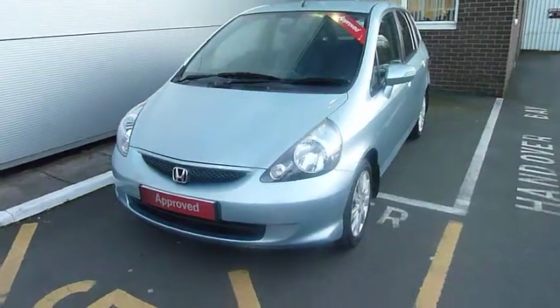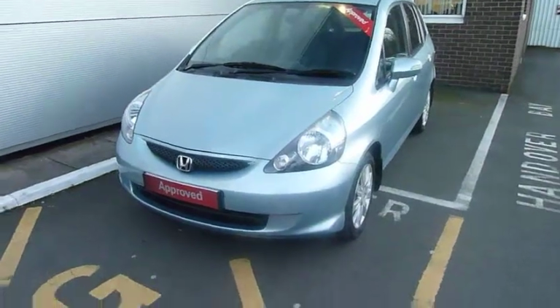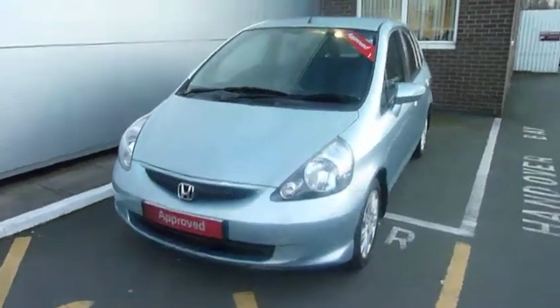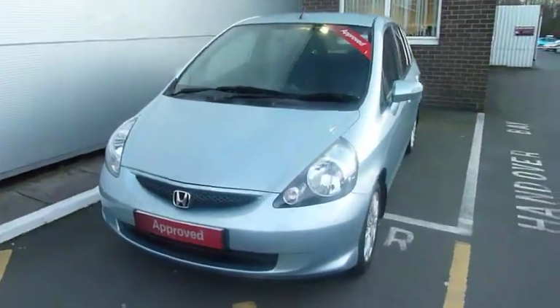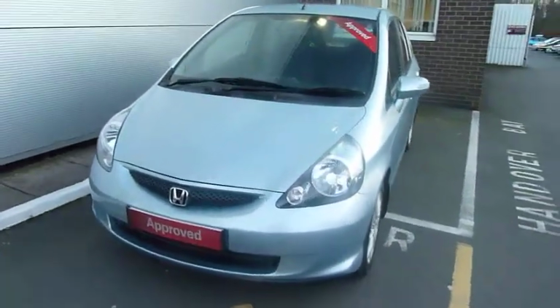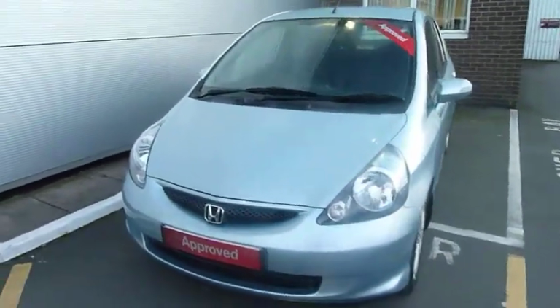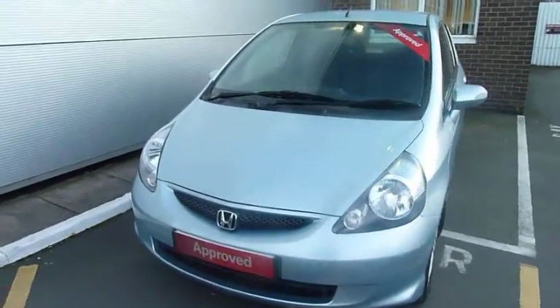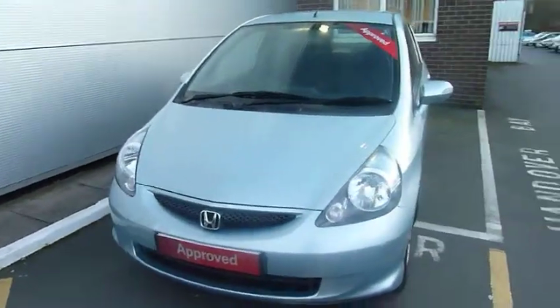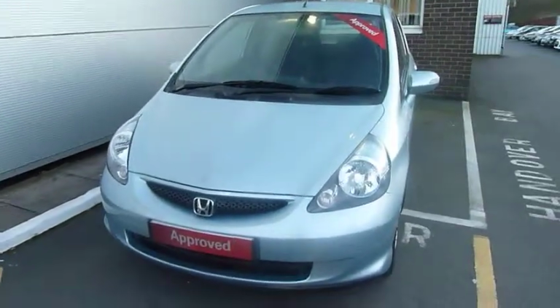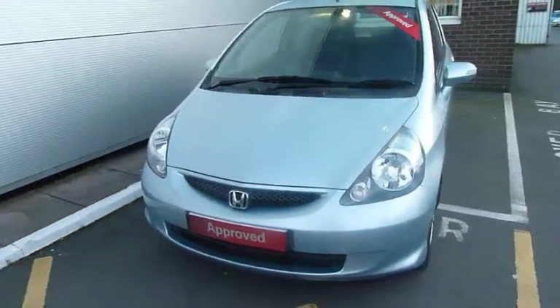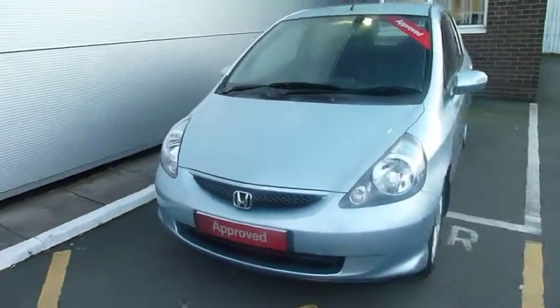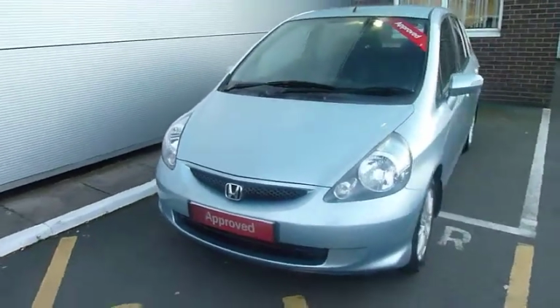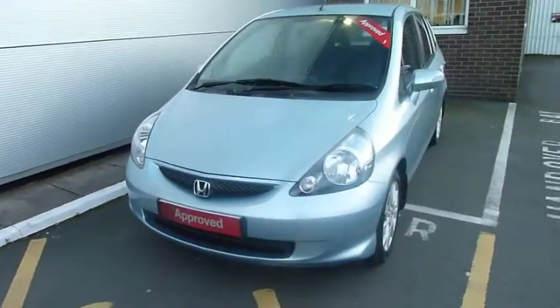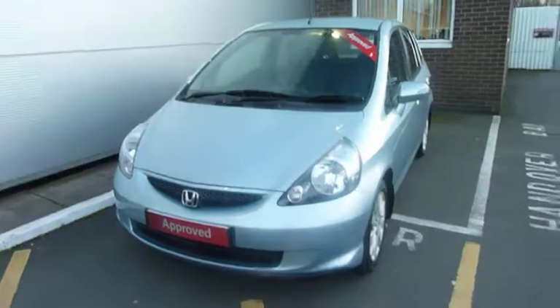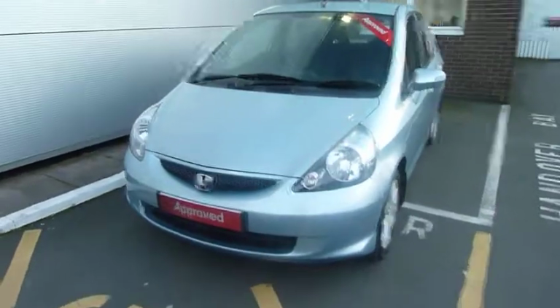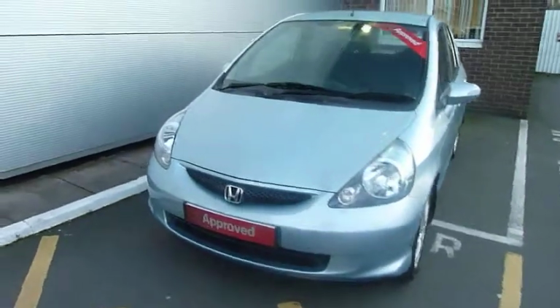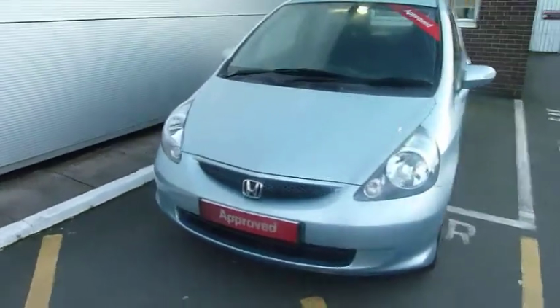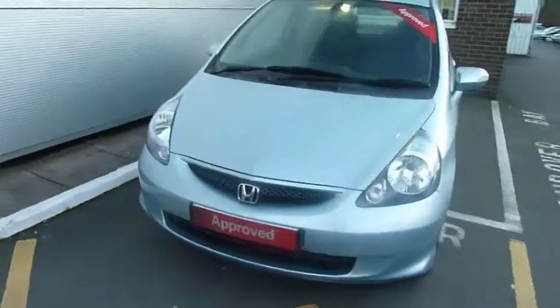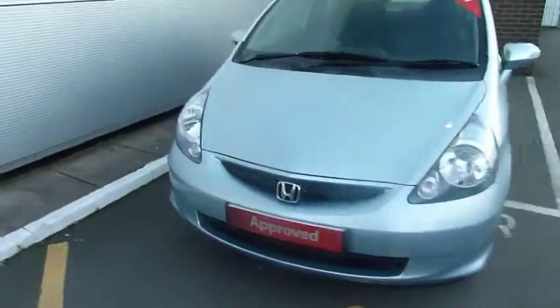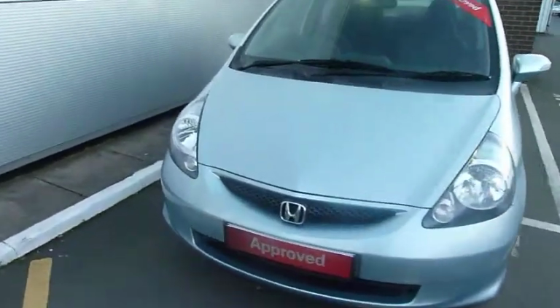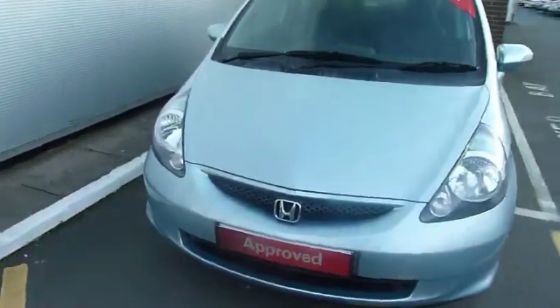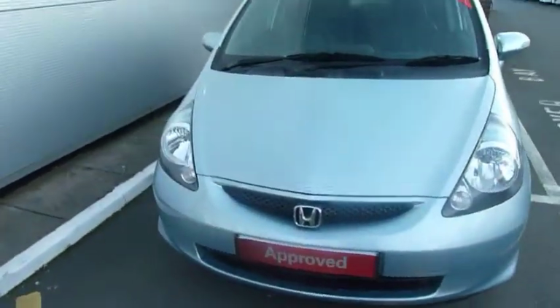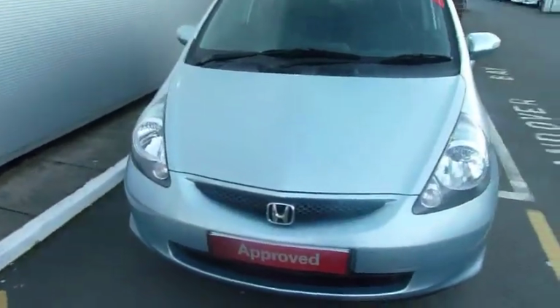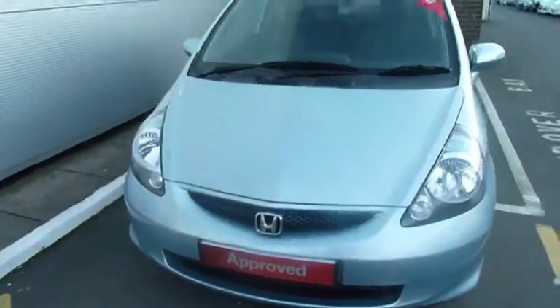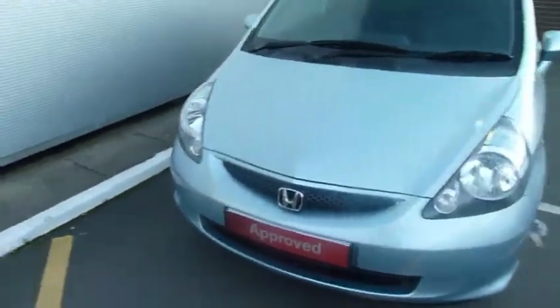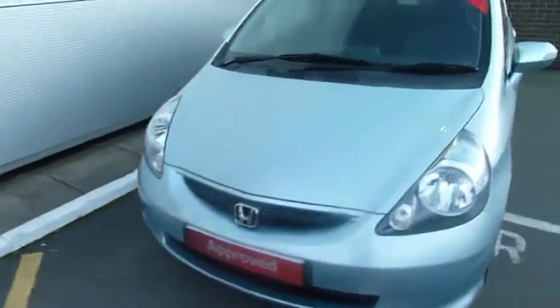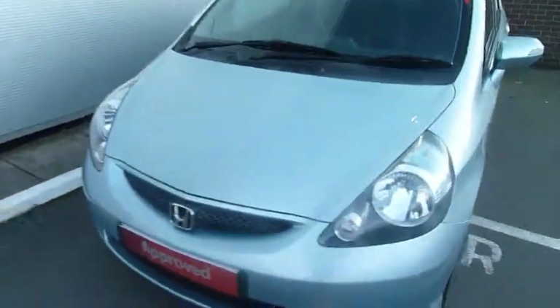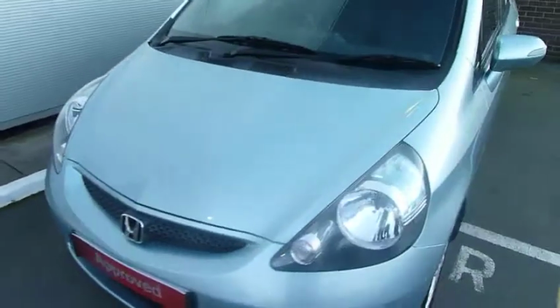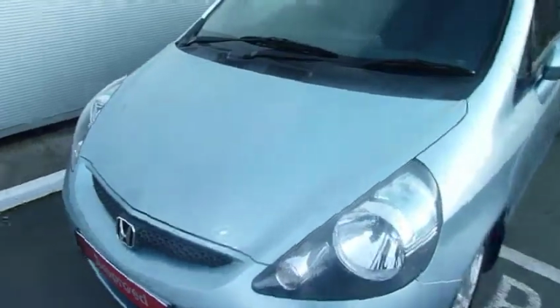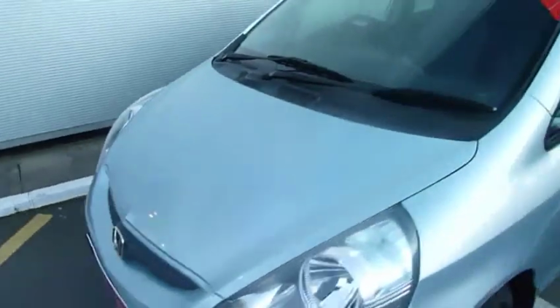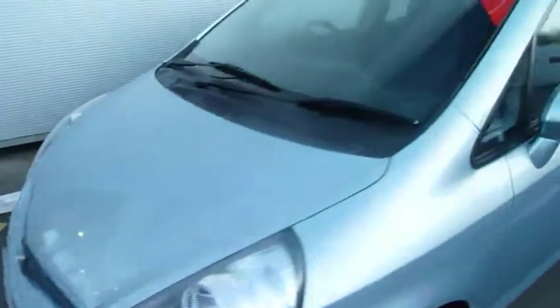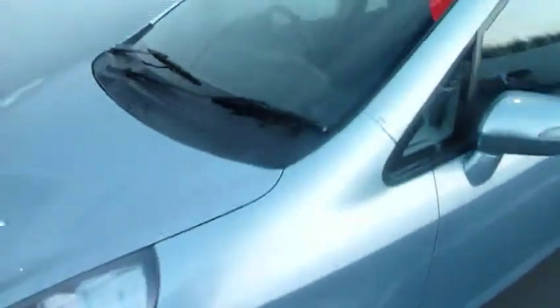Hello and welcome to the JT Hughes Honda website. My name is Harvey and today I have a nice little Honda Jazz 1.4 SE.